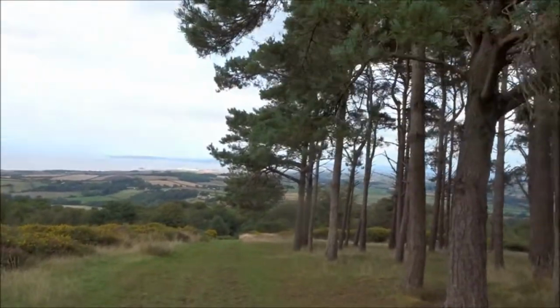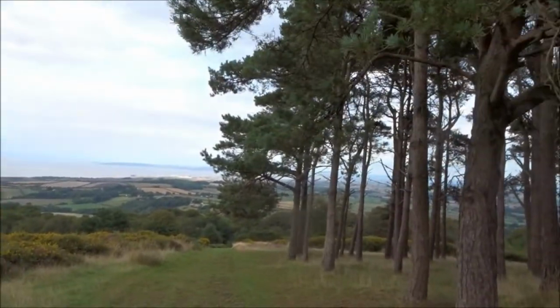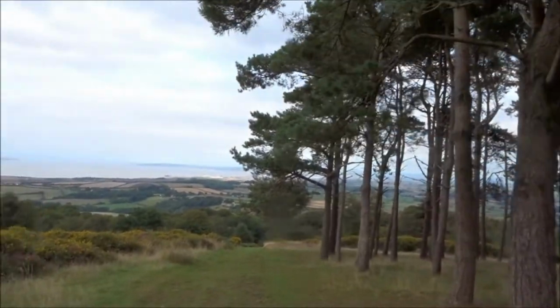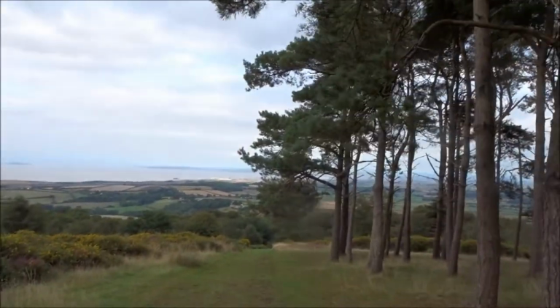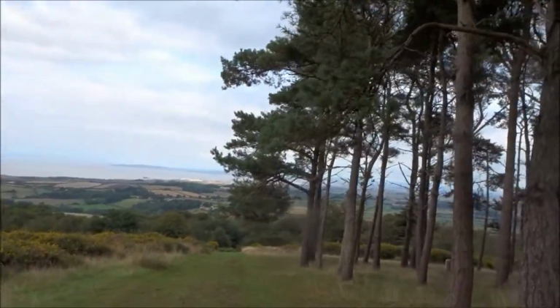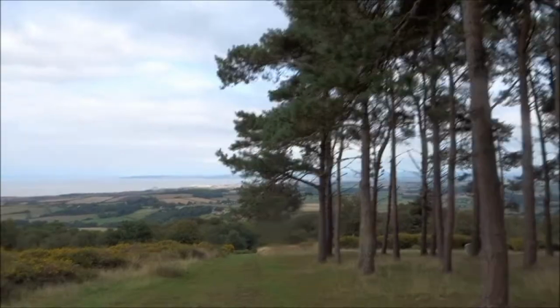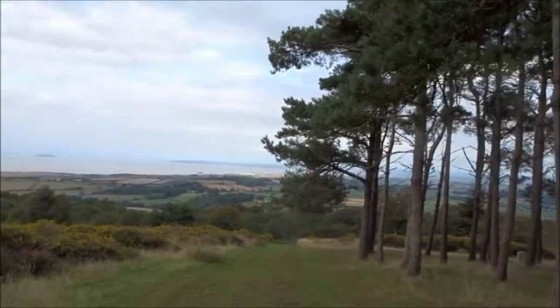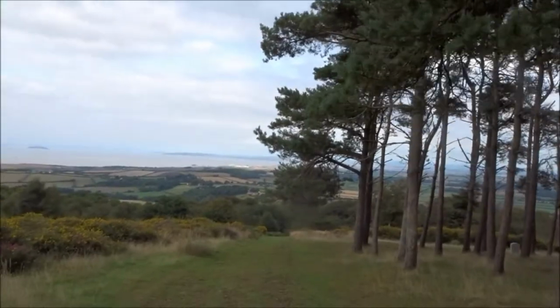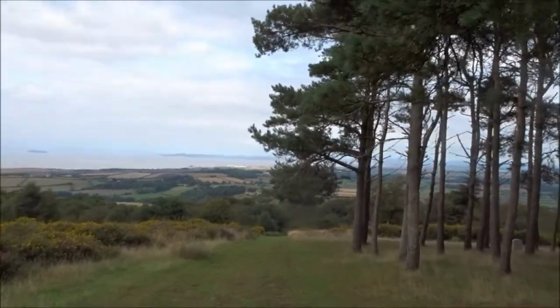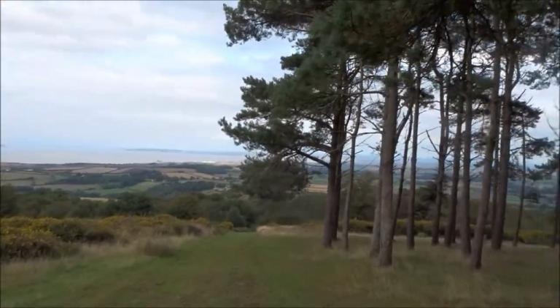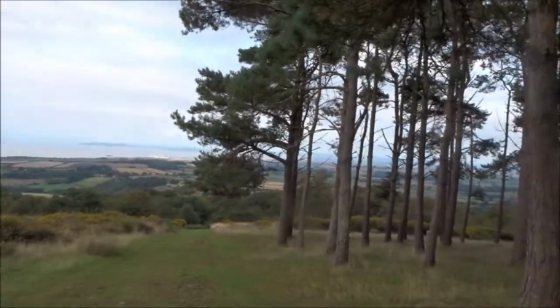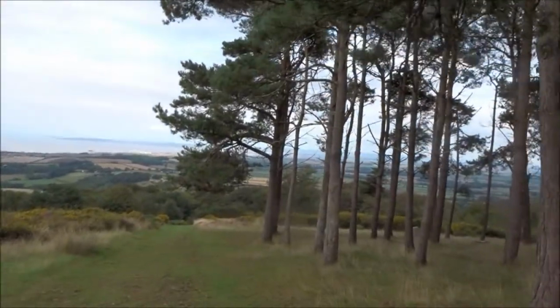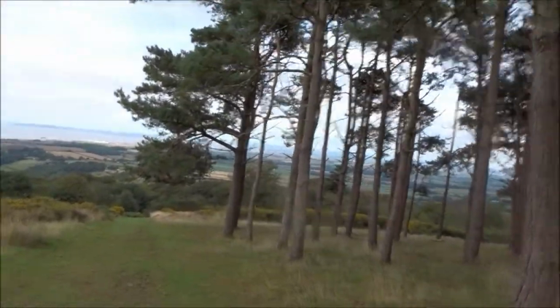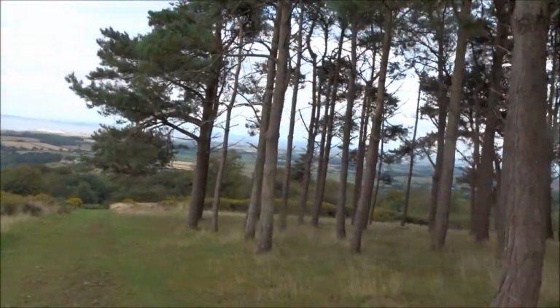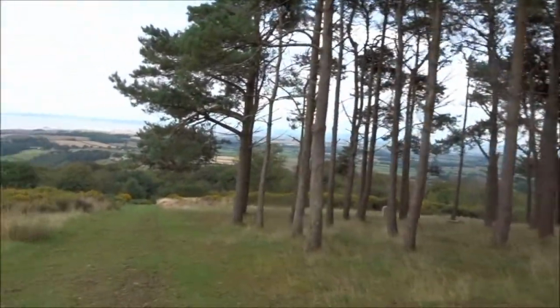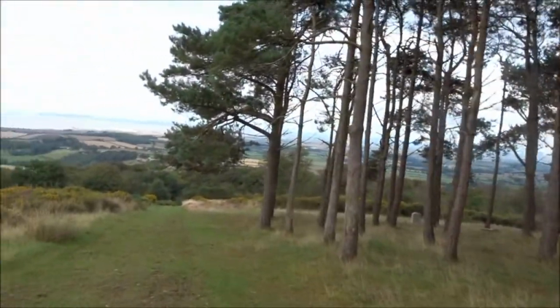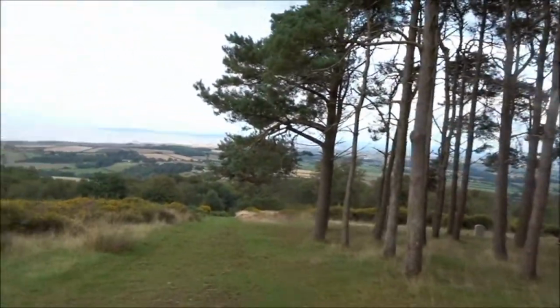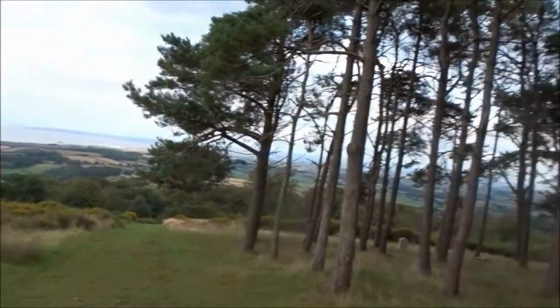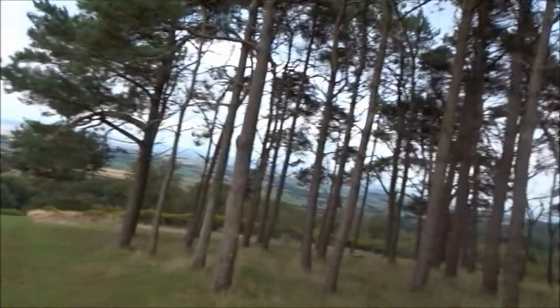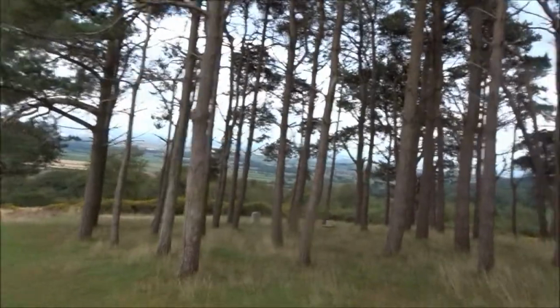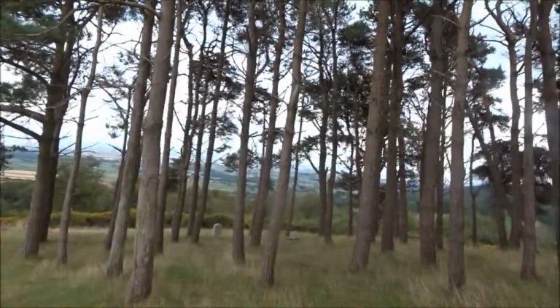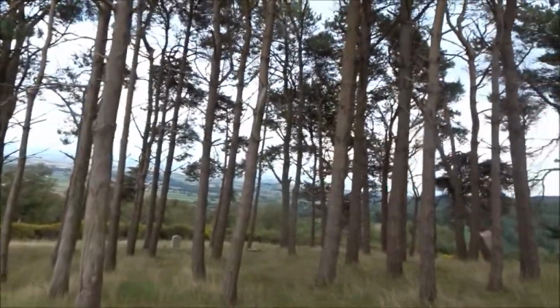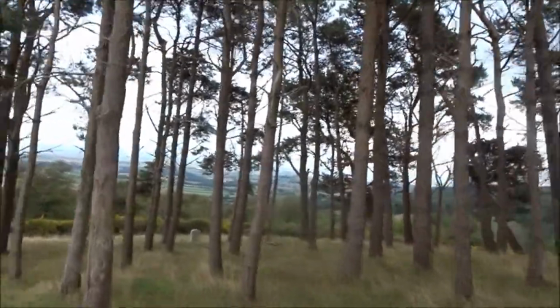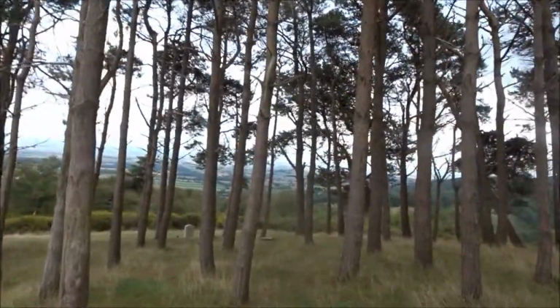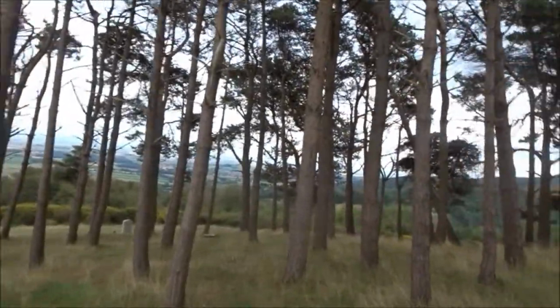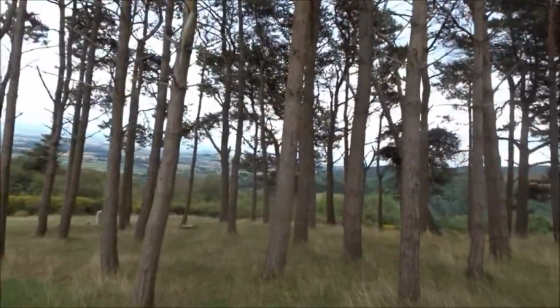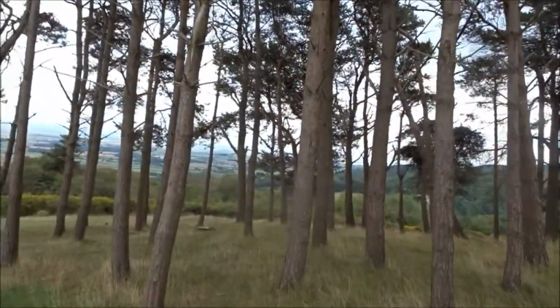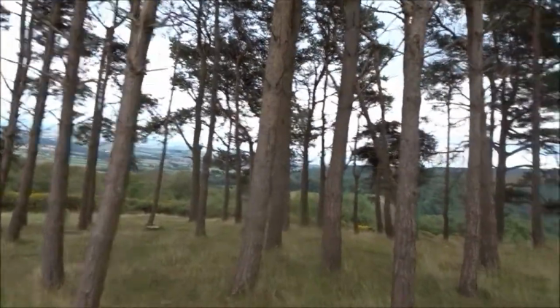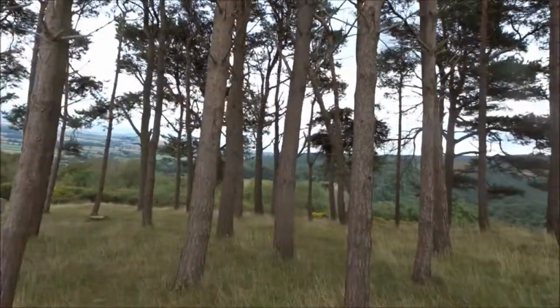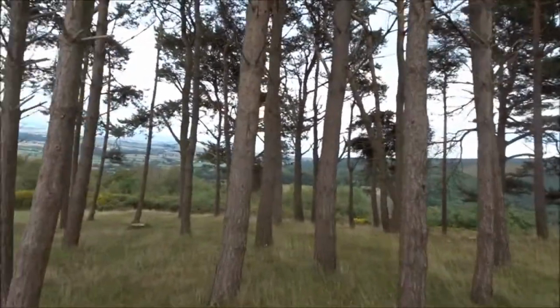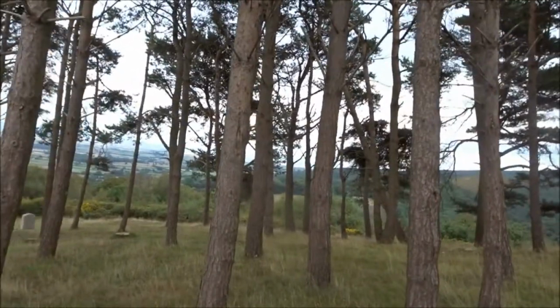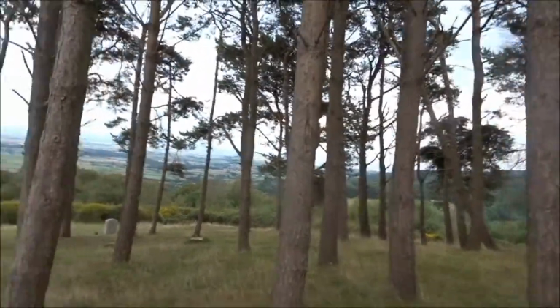Look at these pine trees here. There is a type of stone over there — I'll go and have a look at that. They're almost like they're in memorial, aren't they? They build memorials out of pillows sometimes.